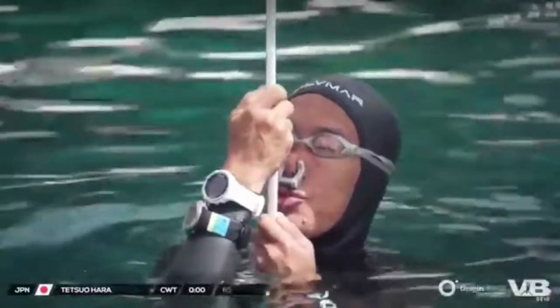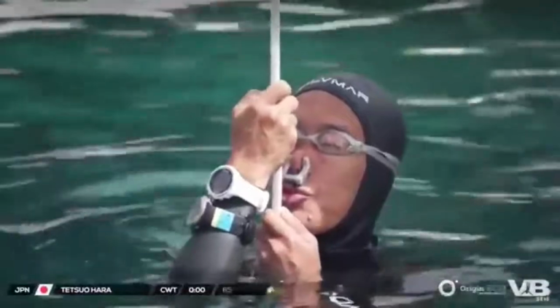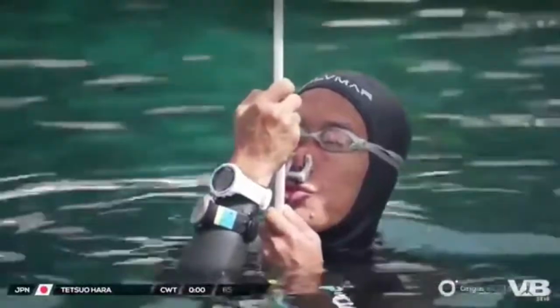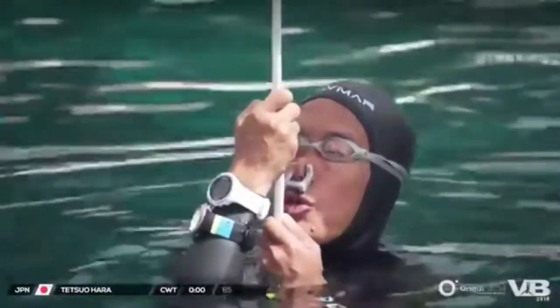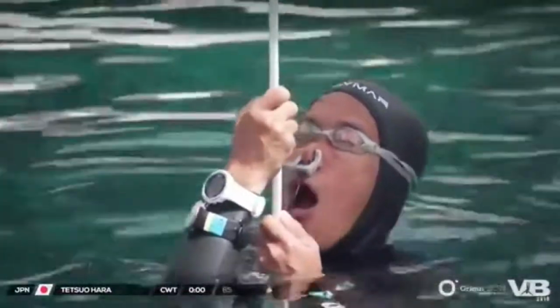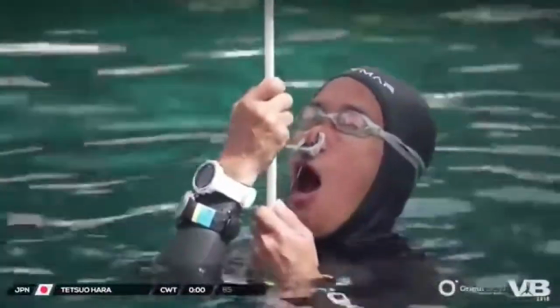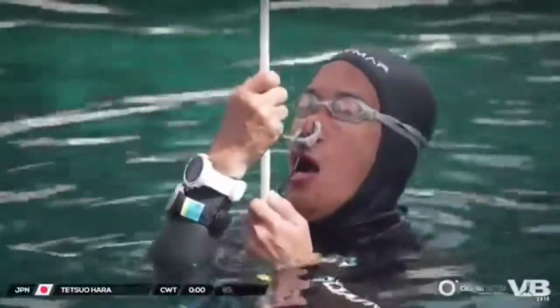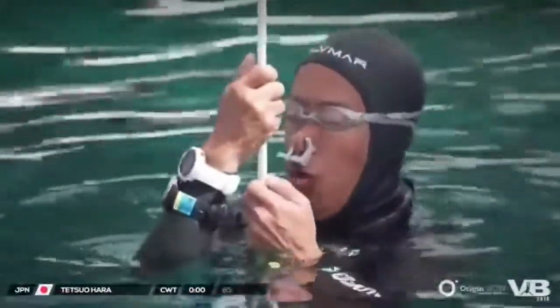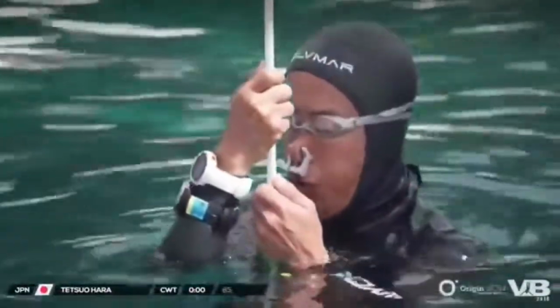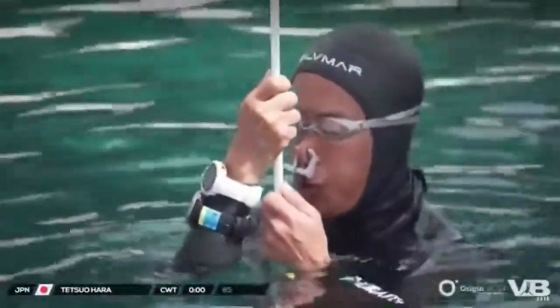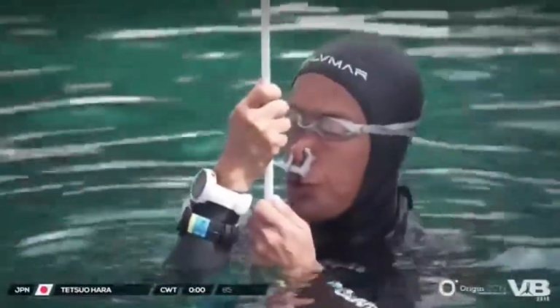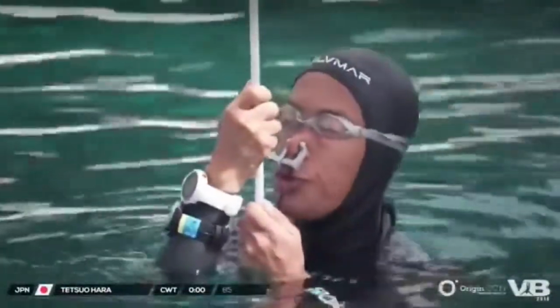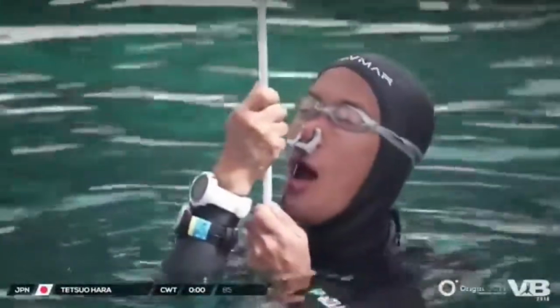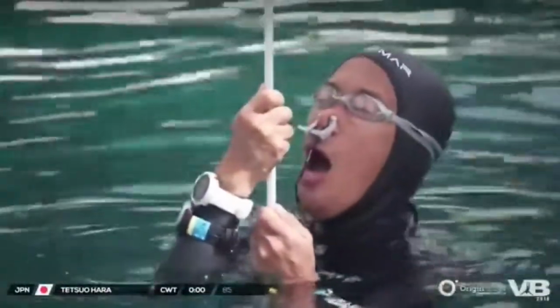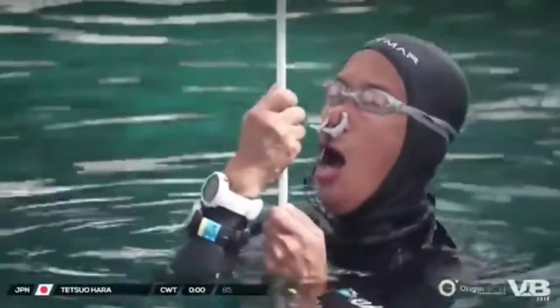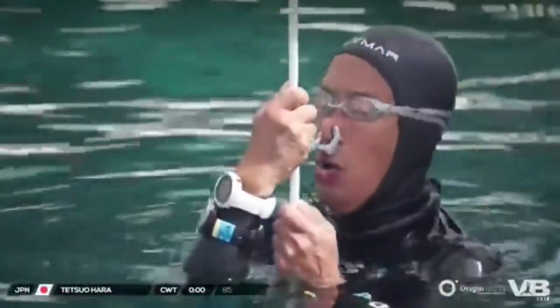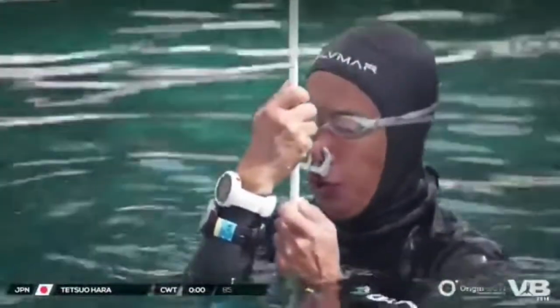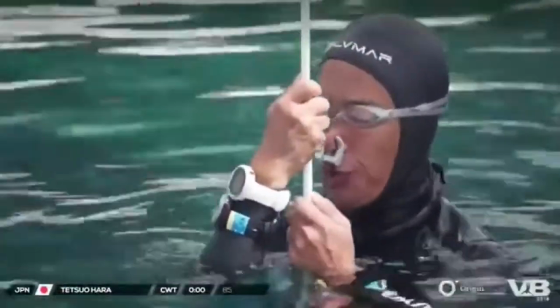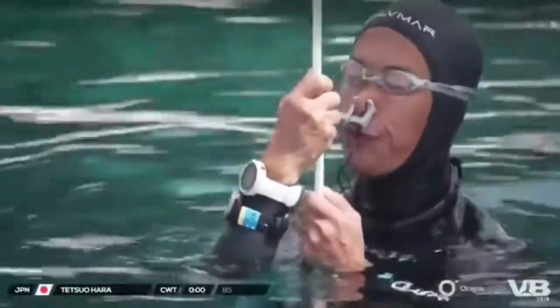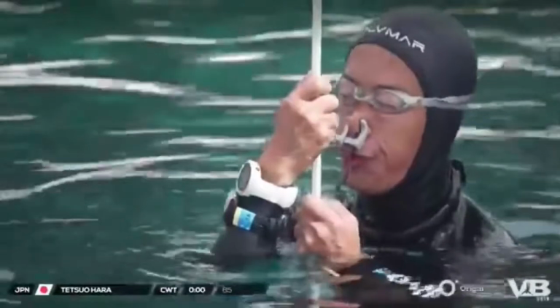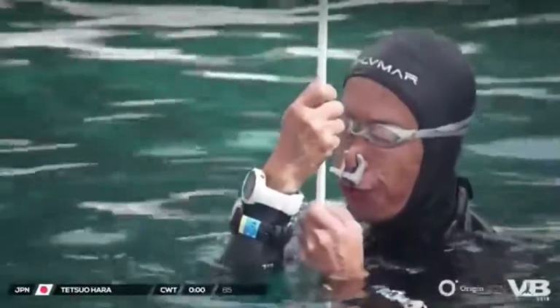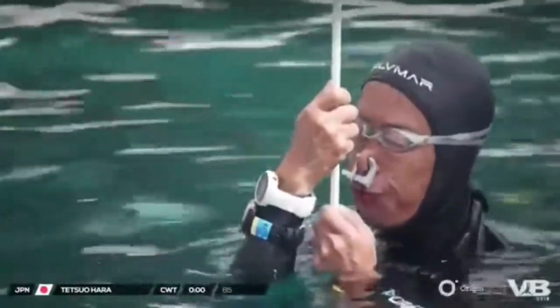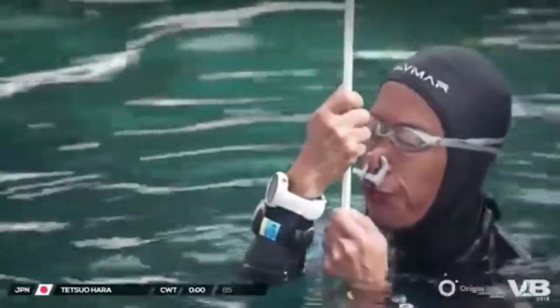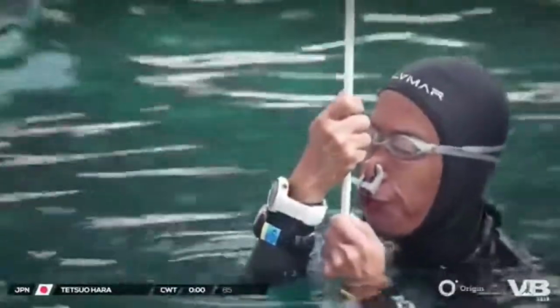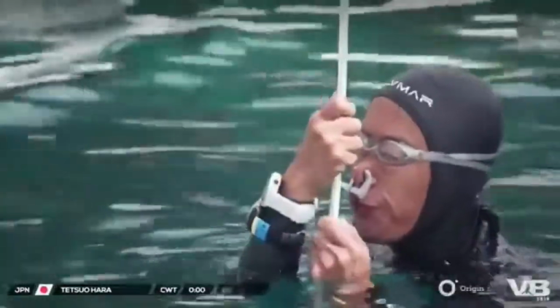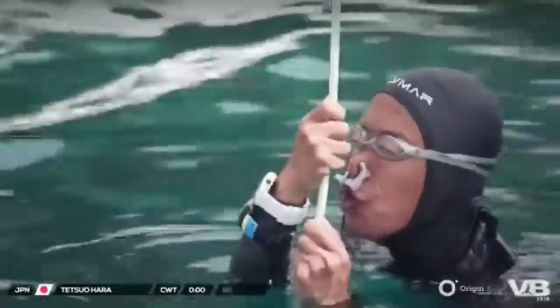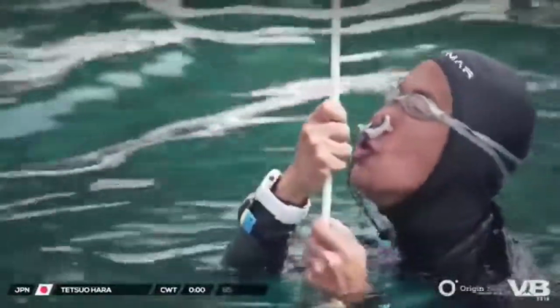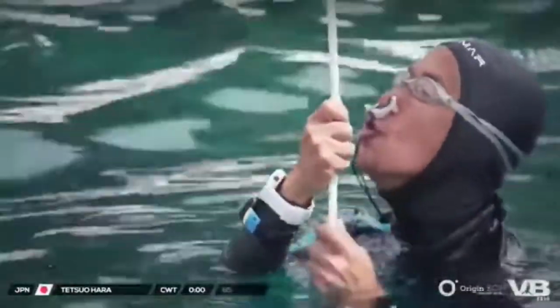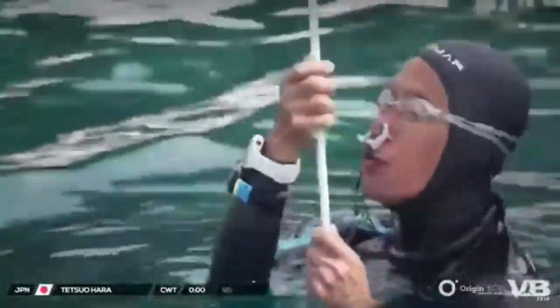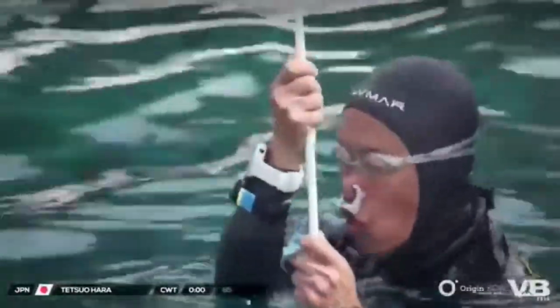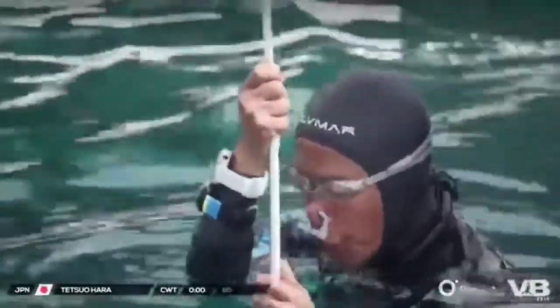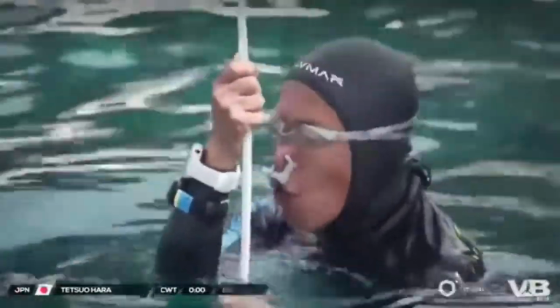So when you hear people say, oh I swallowed my mouthfill, I lost my mouthfill, it's often when they inadvertently open their throat, they lost their air, and once you're too deep you can't get it back.